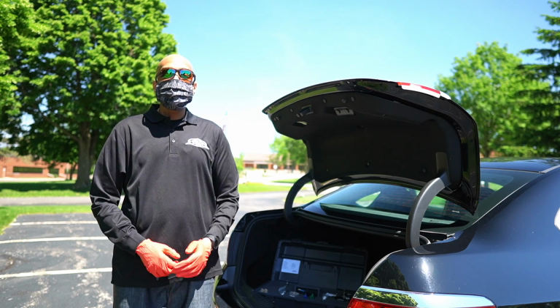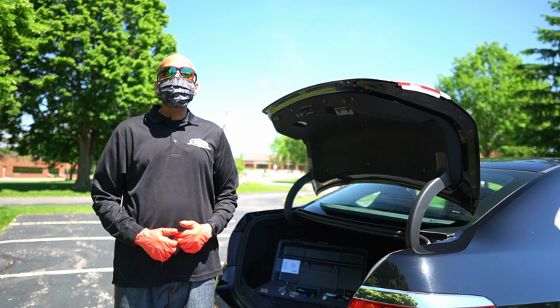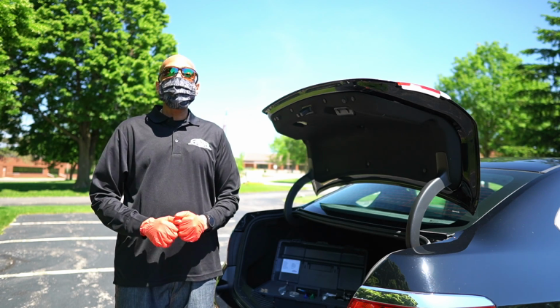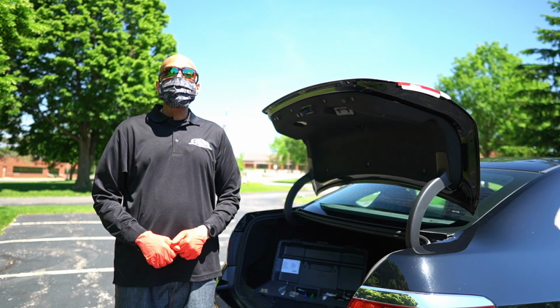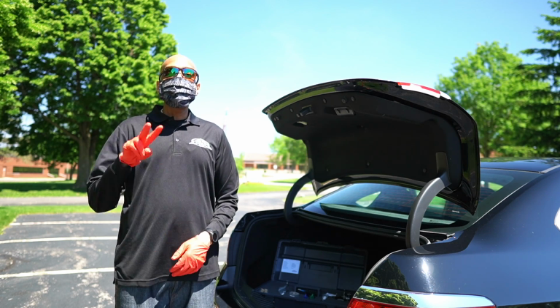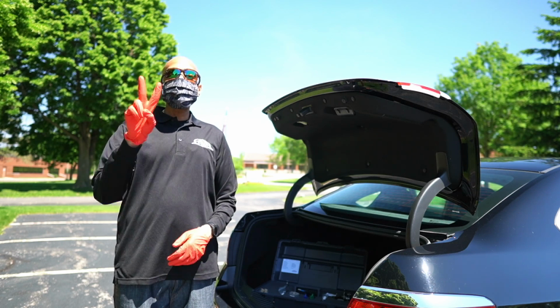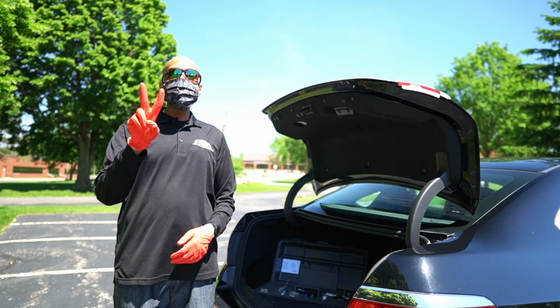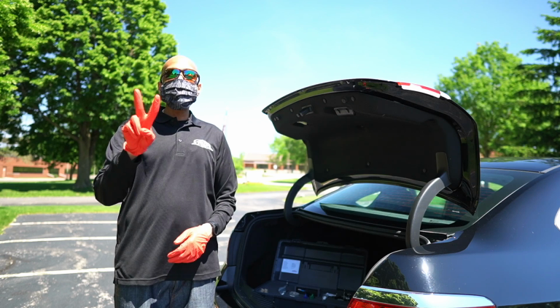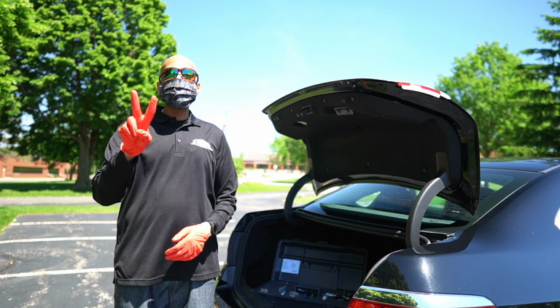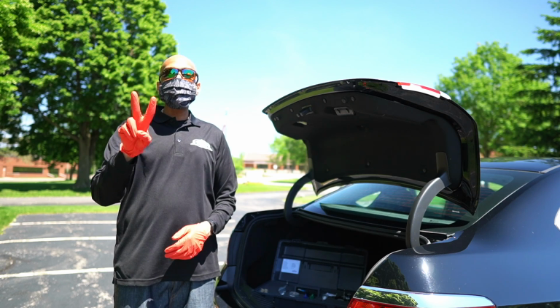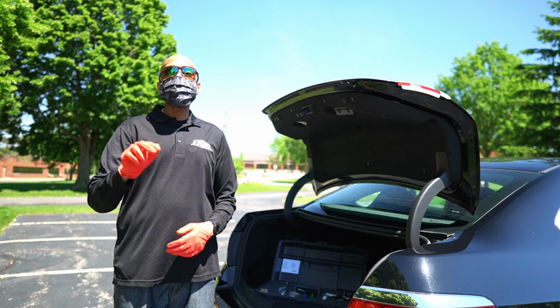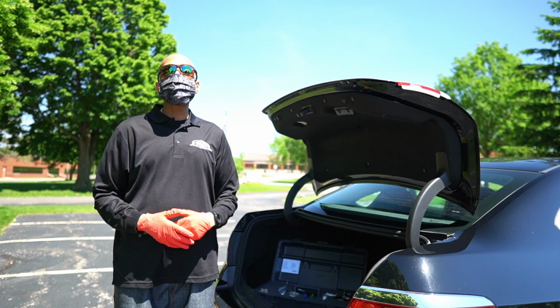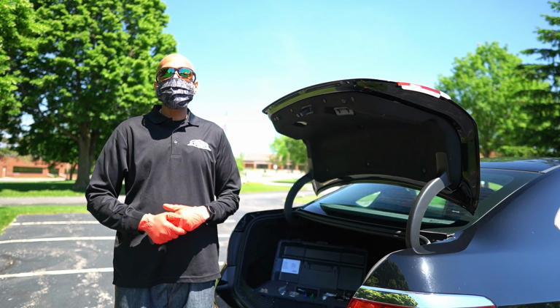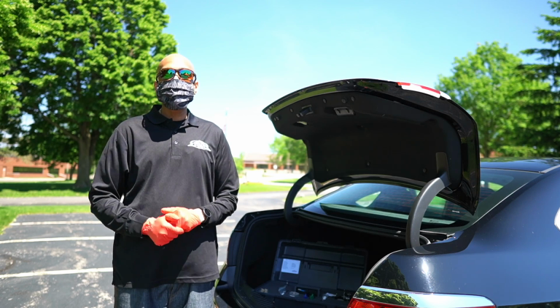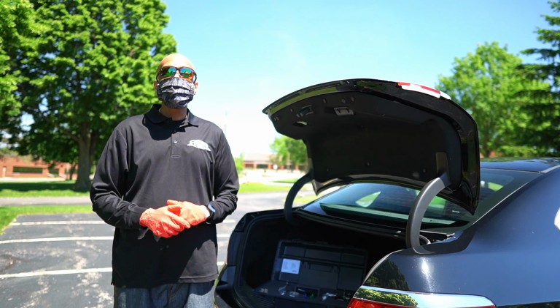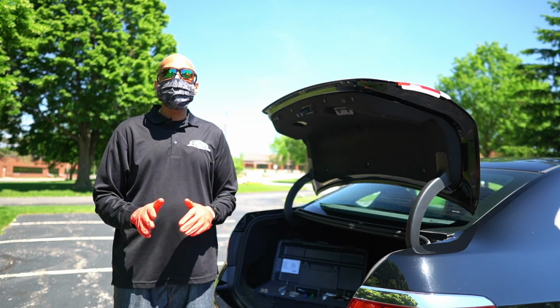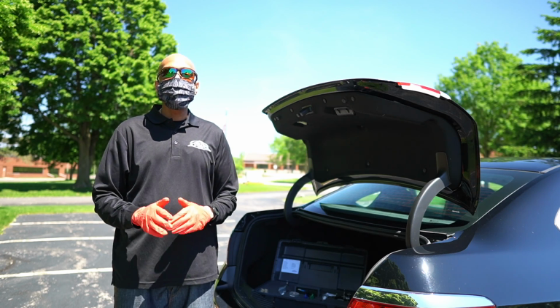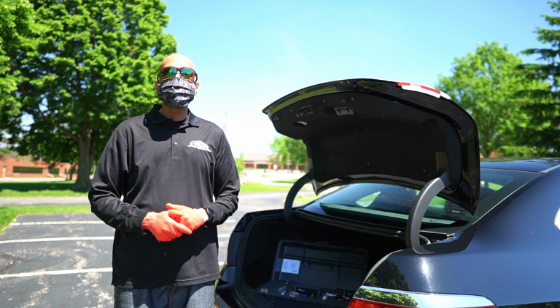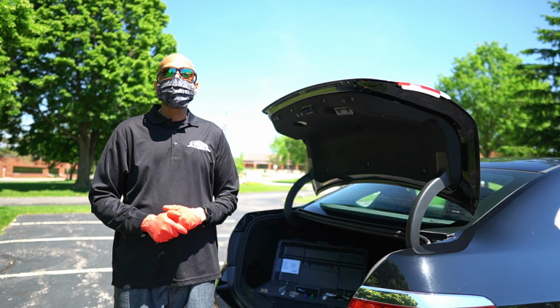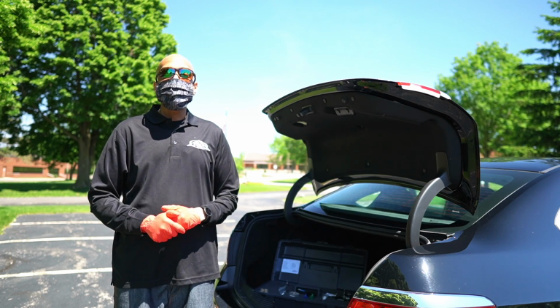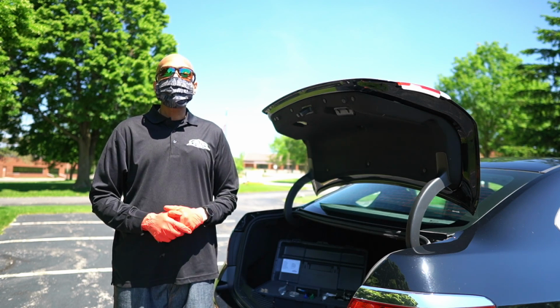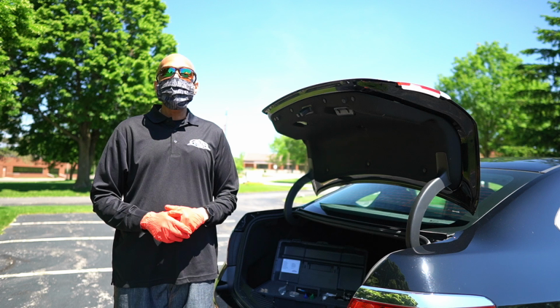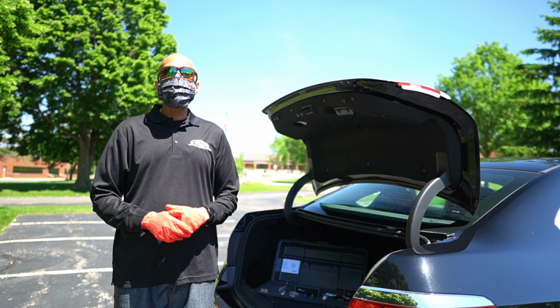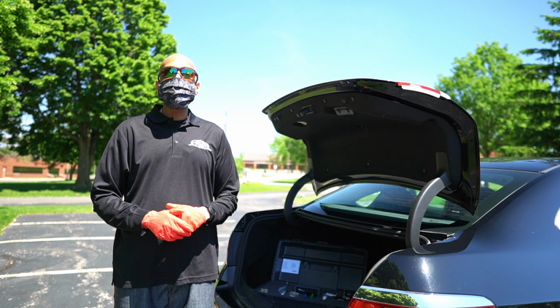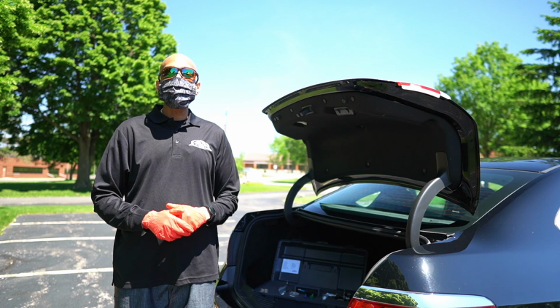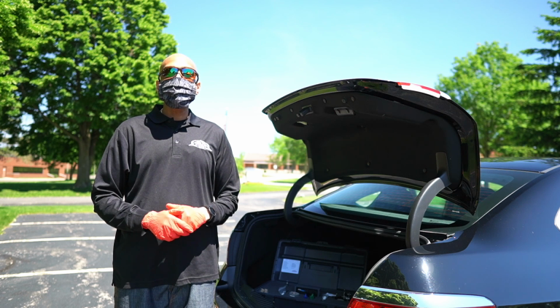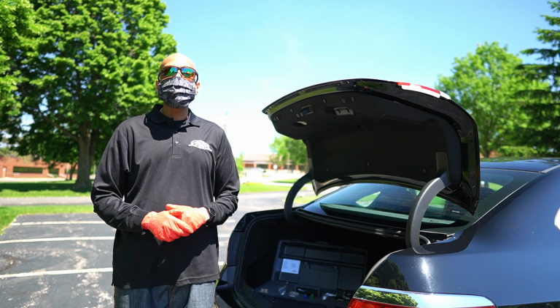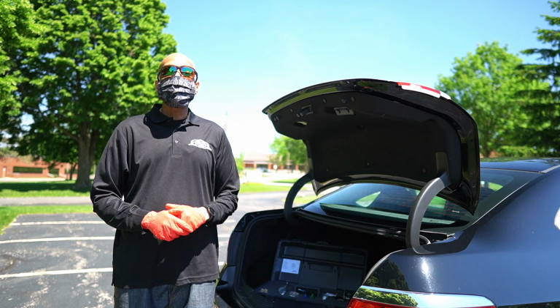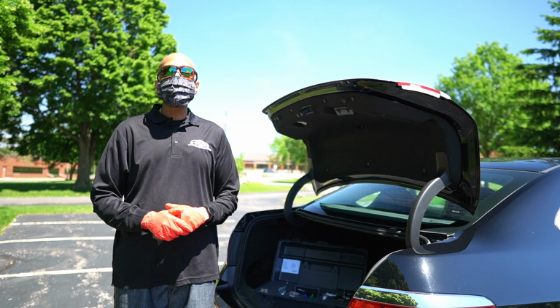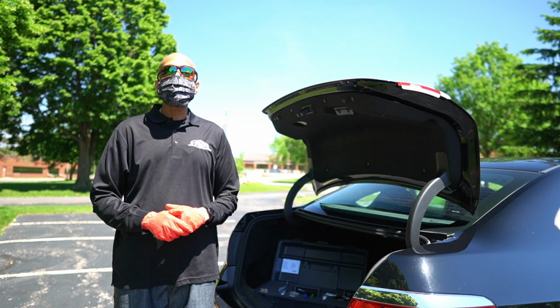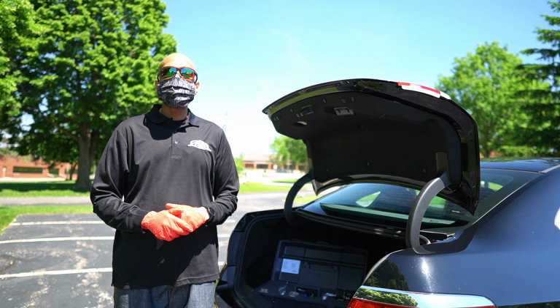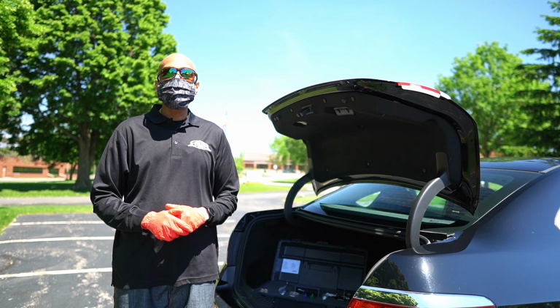So there you have it. These are my two new things that I've added to my windshield repair system during COVID. As always, if you have any questions or concerns, don't hesitate to contact us.